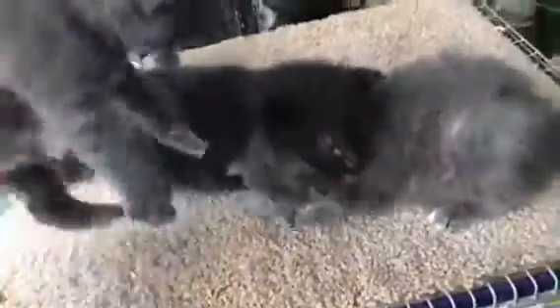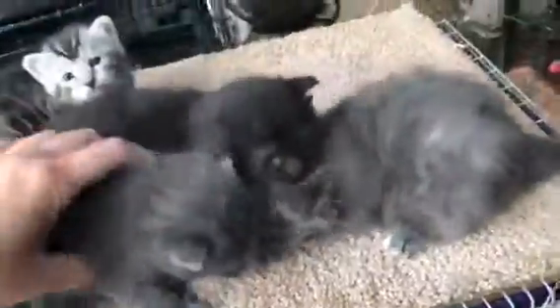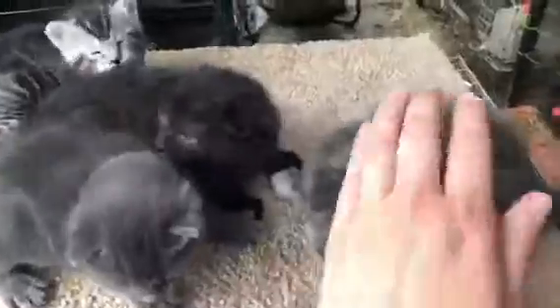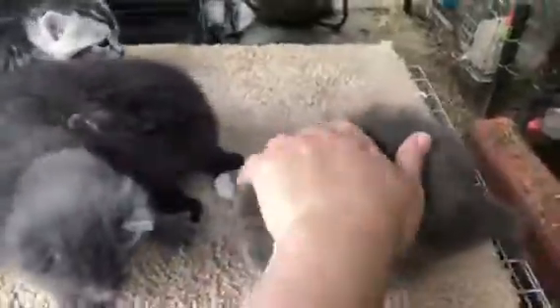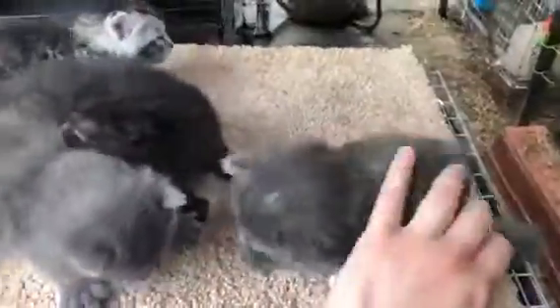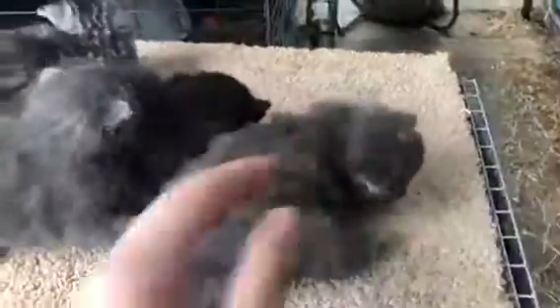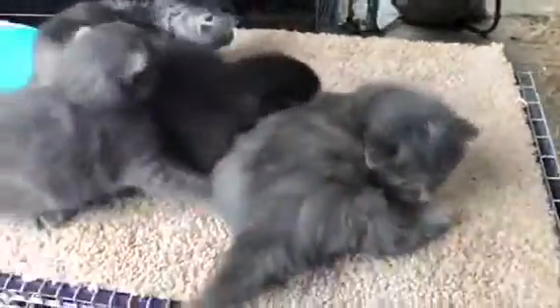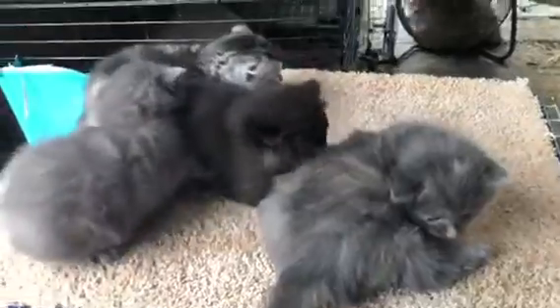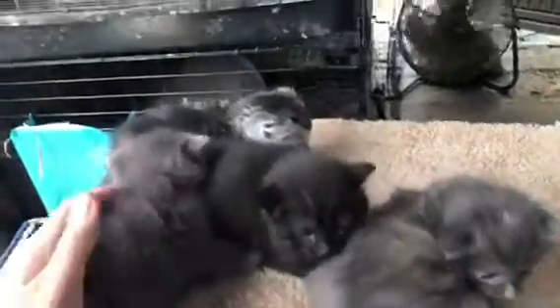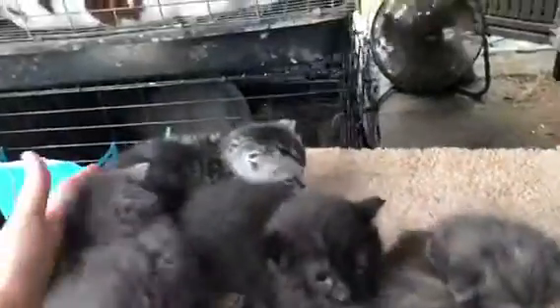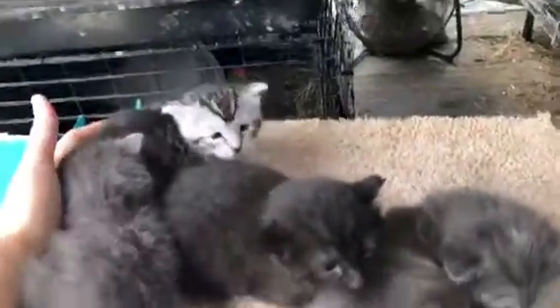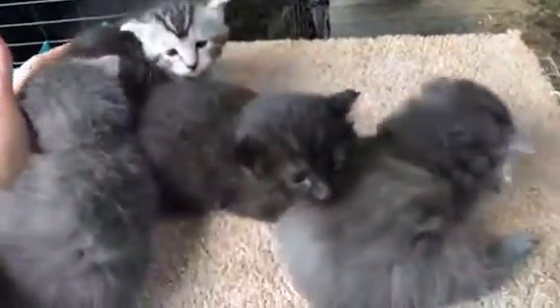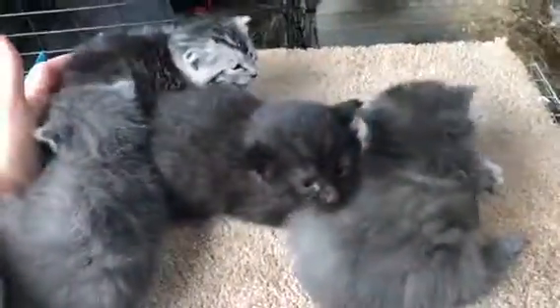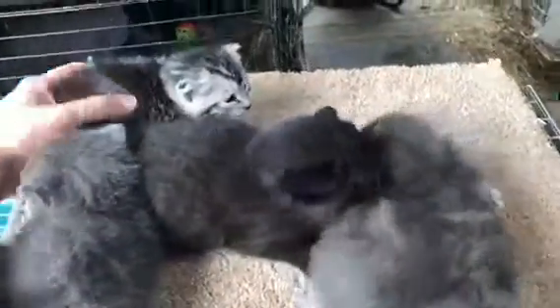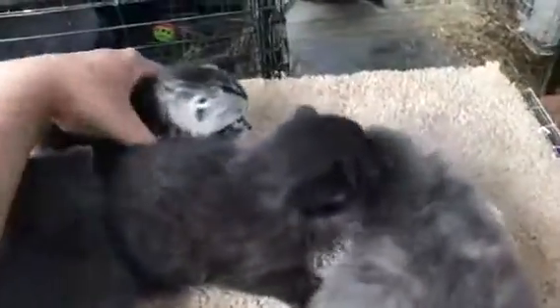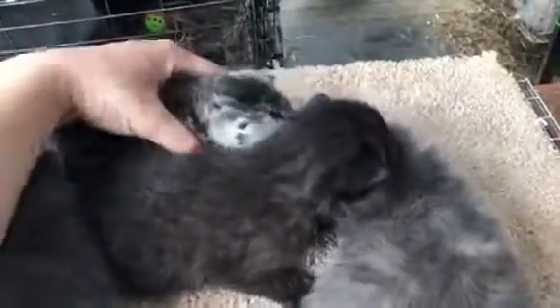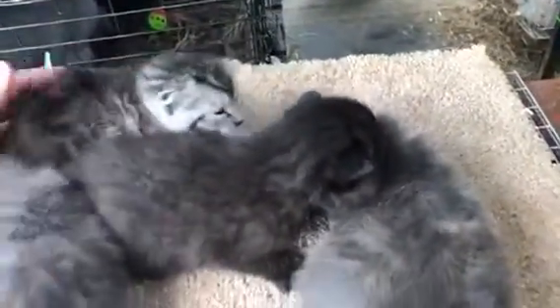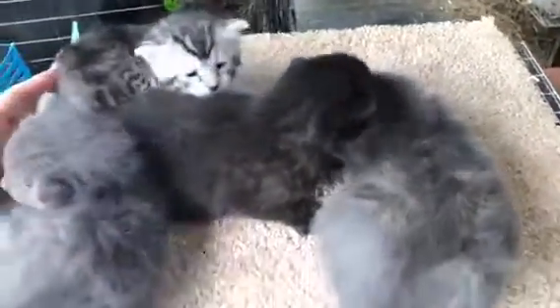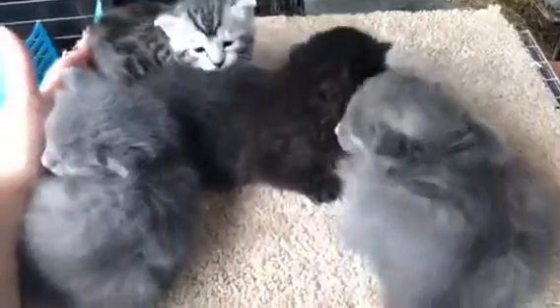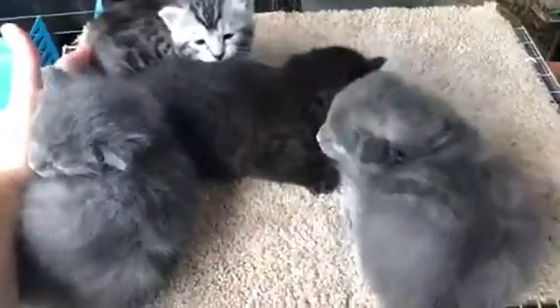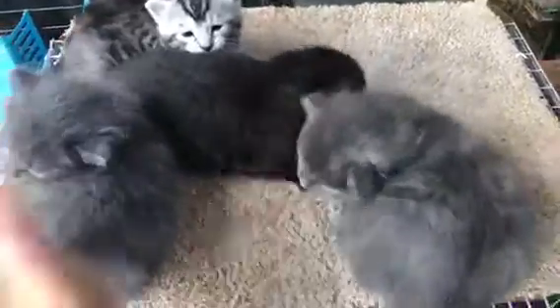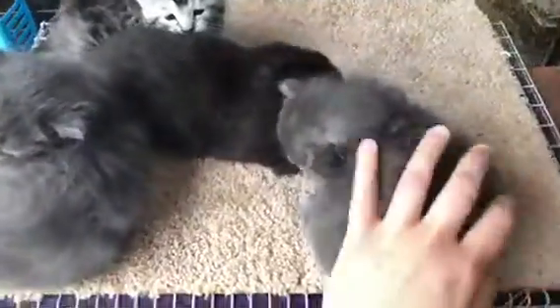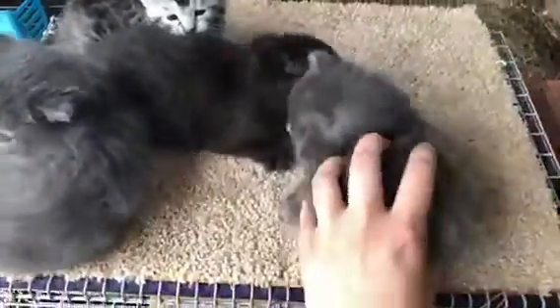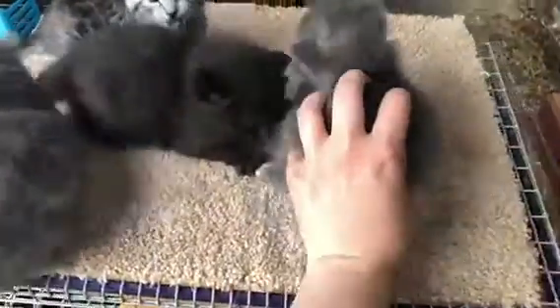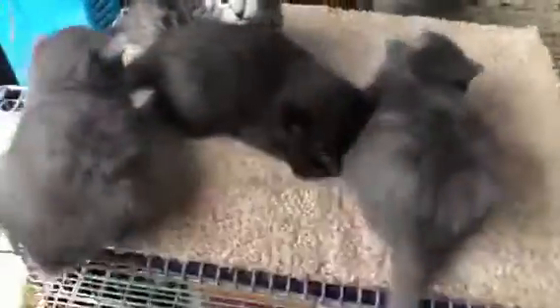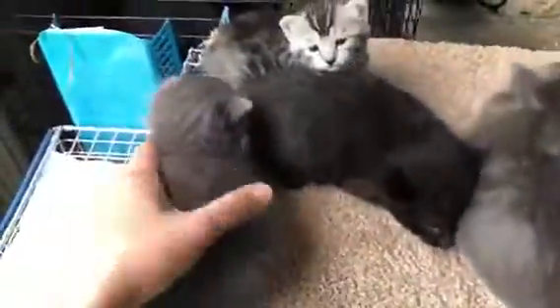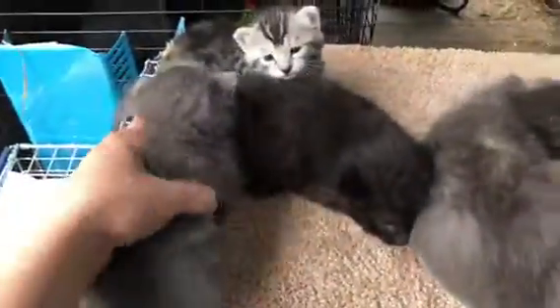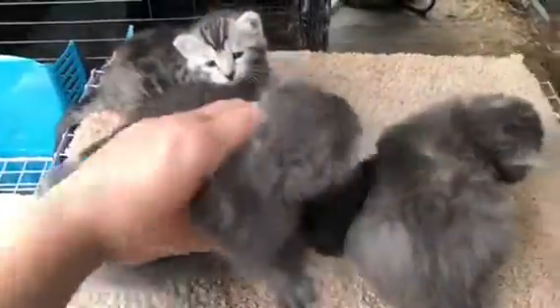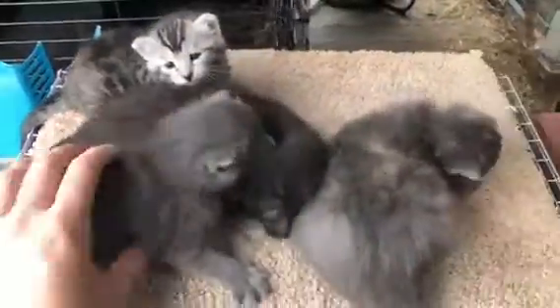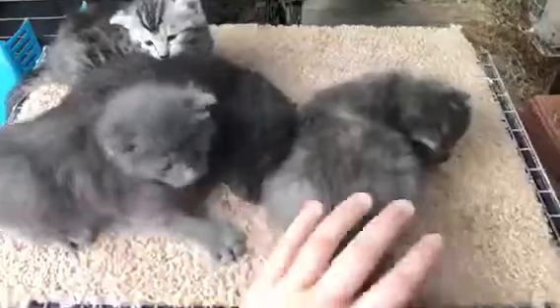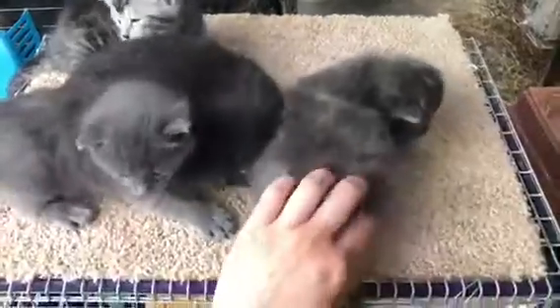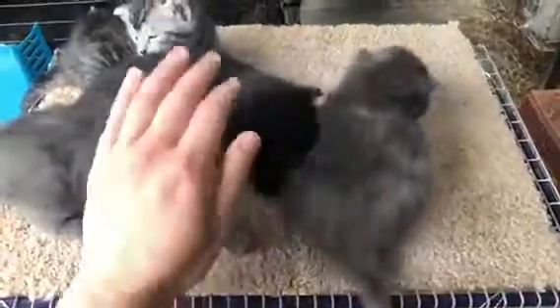Today I thought I would show you guys my kittens. This is gonna be tricky keeping them all on this table. They are four weeks old and I wanted to check genders on them because I have a couple people asking that are interested.